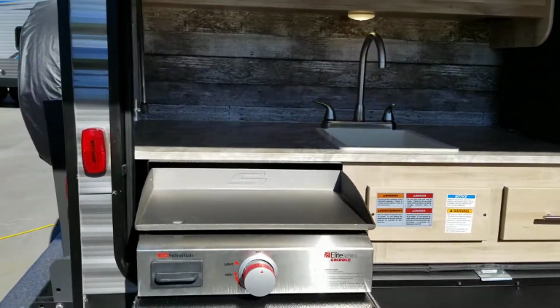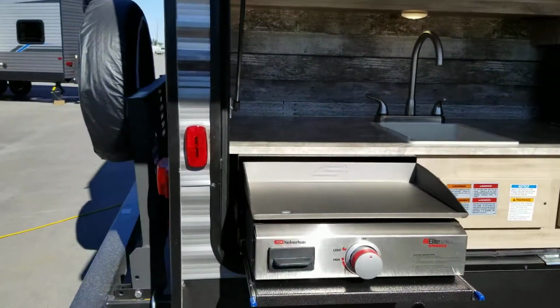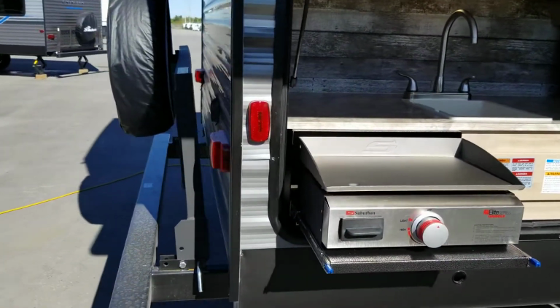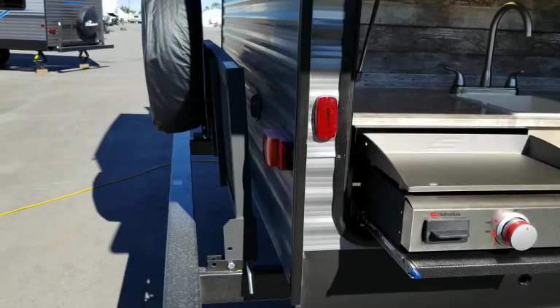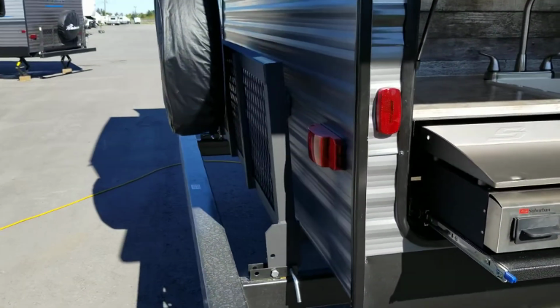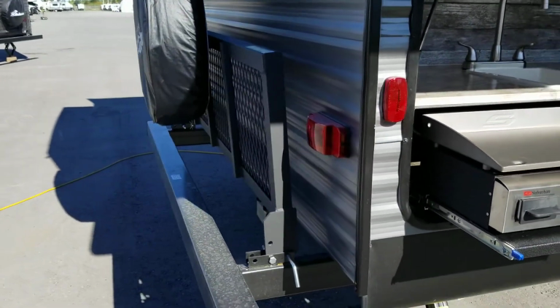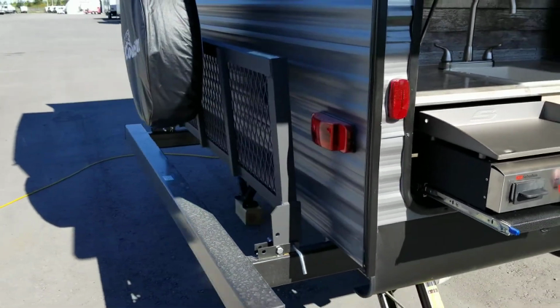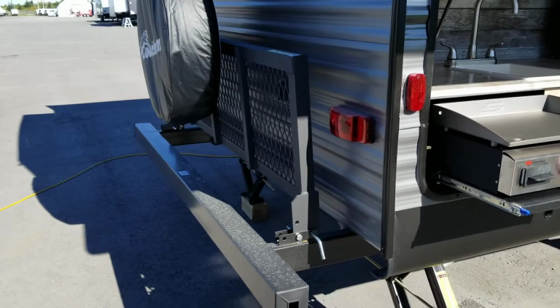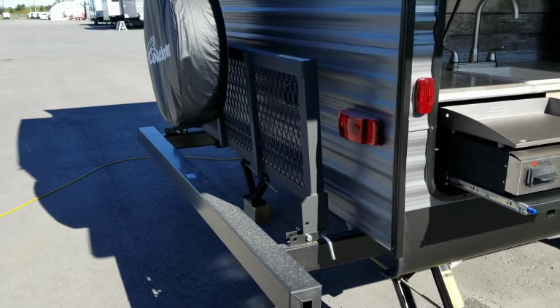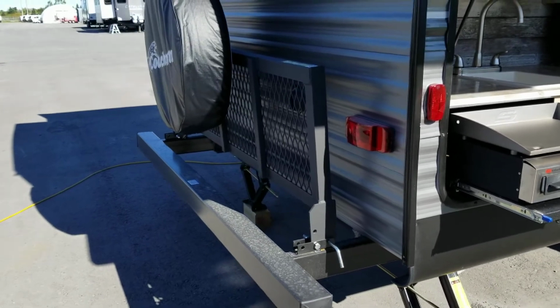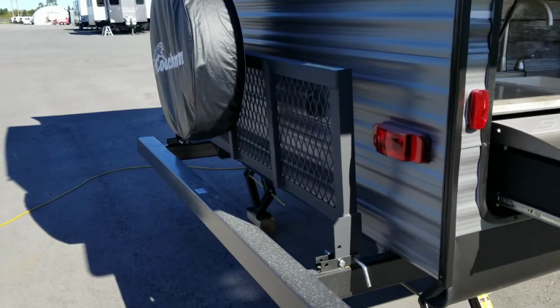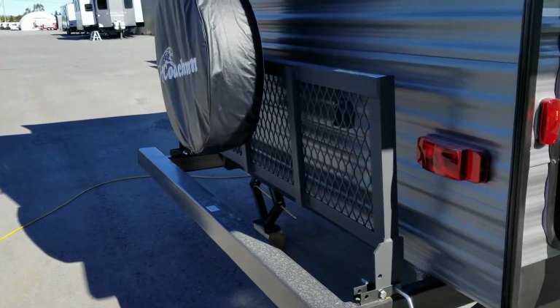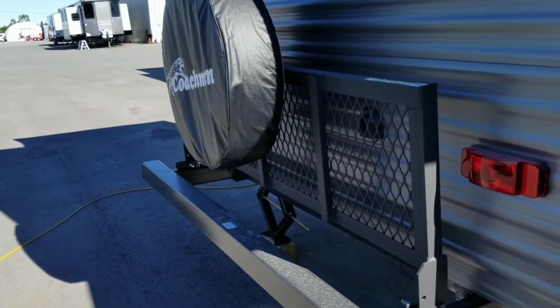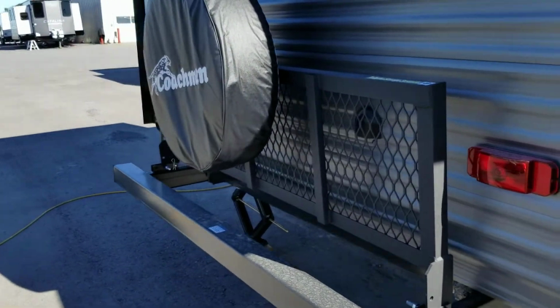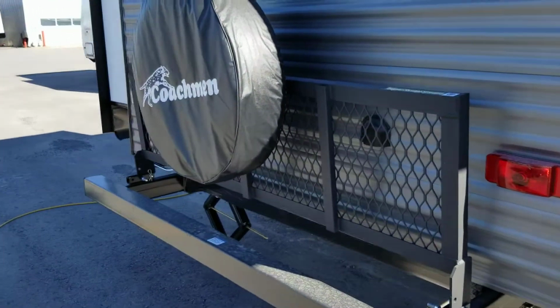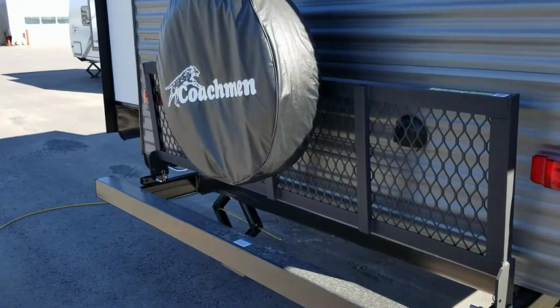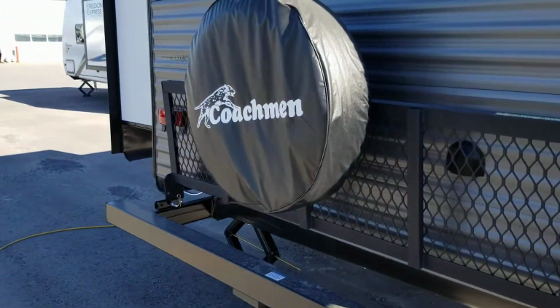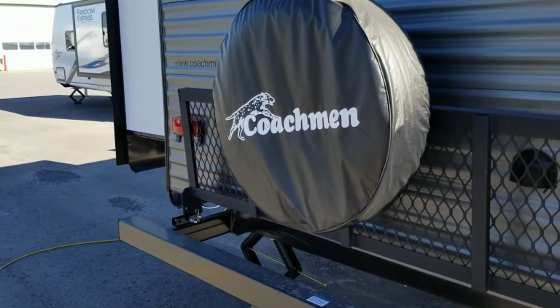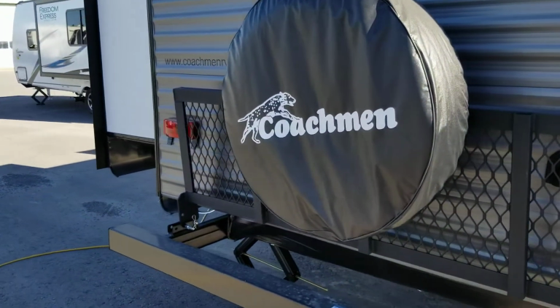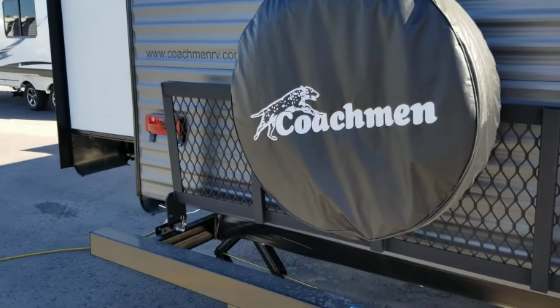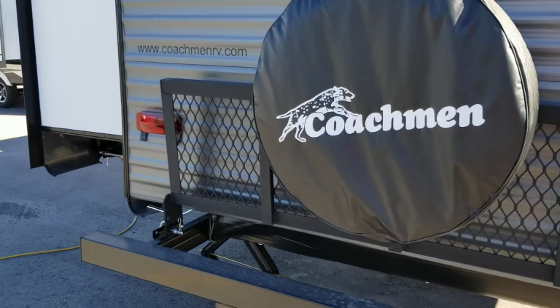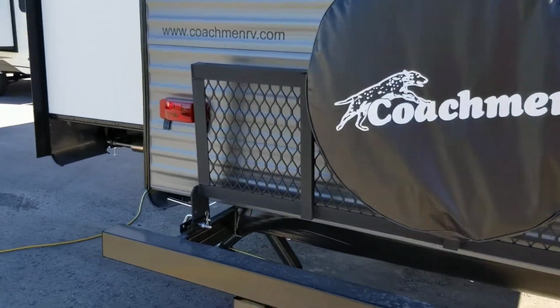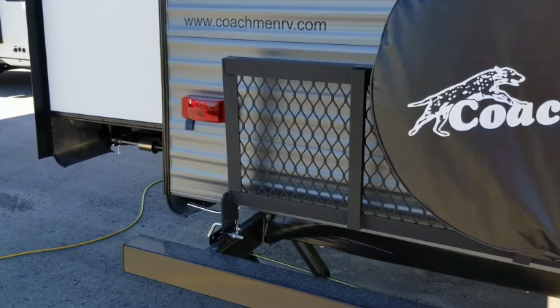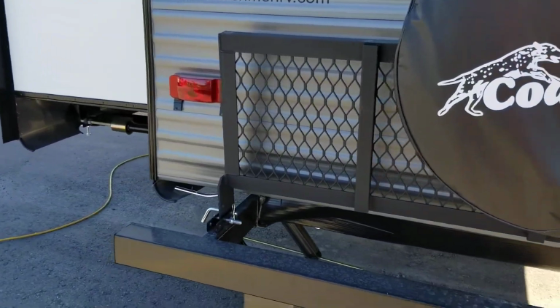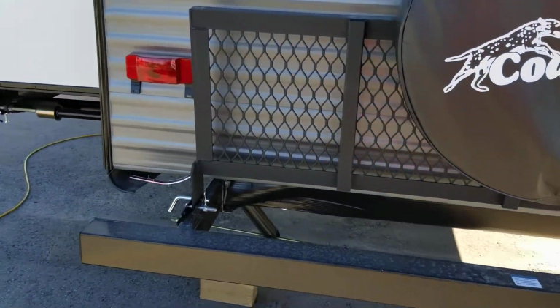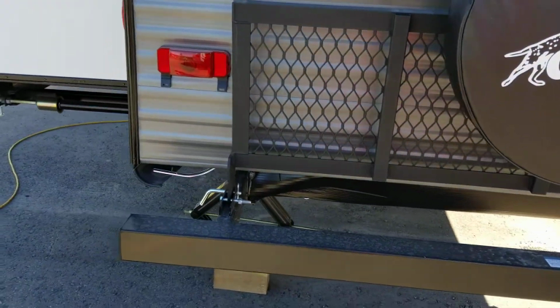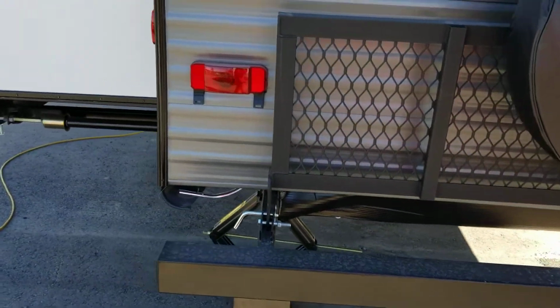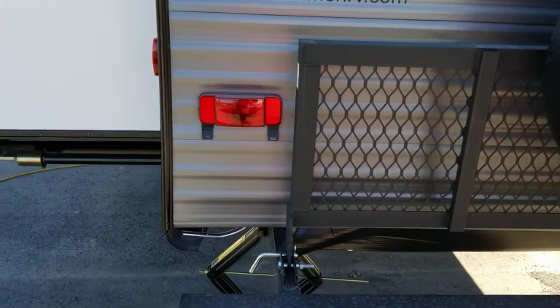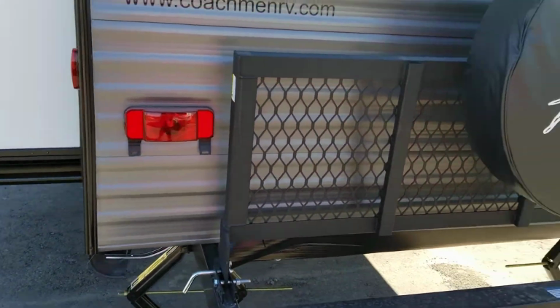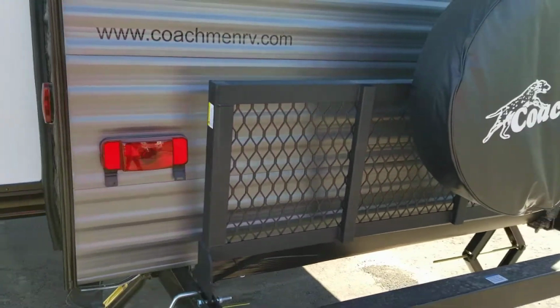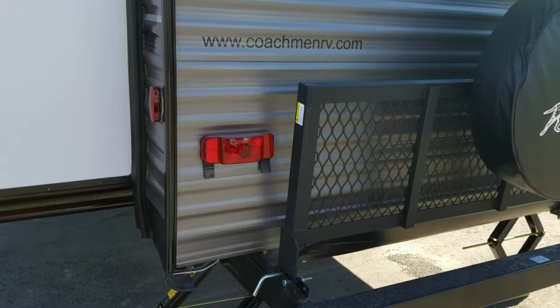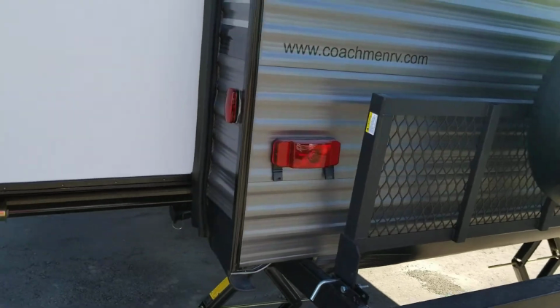Around the back side, there's a flip-down rack — so if you travel with your 323, you could keep some bikes back here, add additional firewood, with a couple hundred pounds of weight capacity on the rack. The spare tire is also attached to it, and it folds down when not in use.